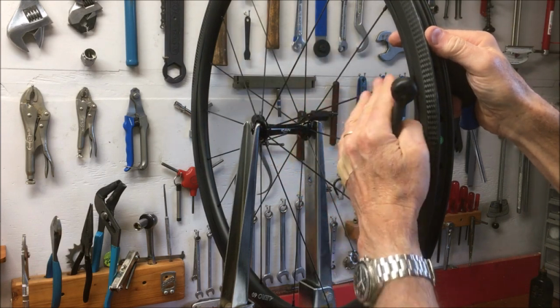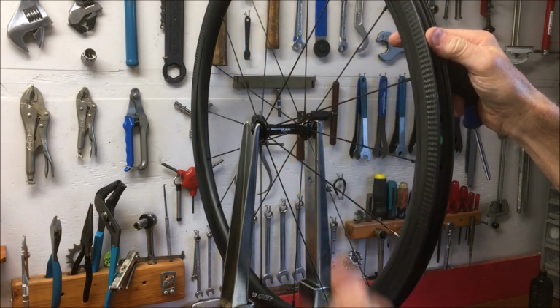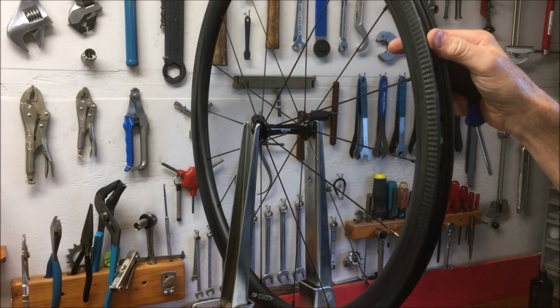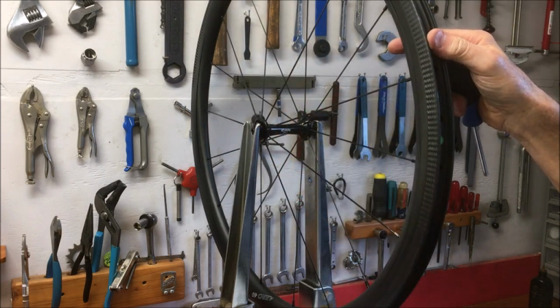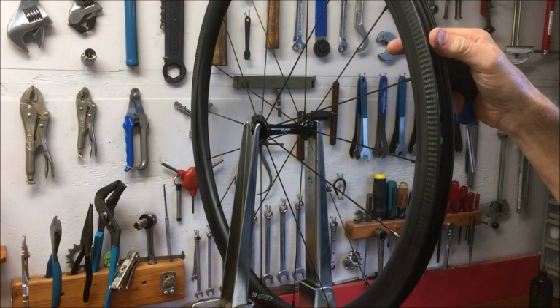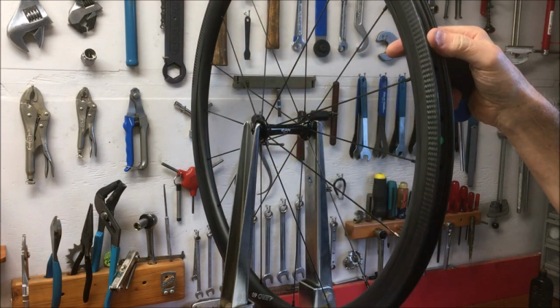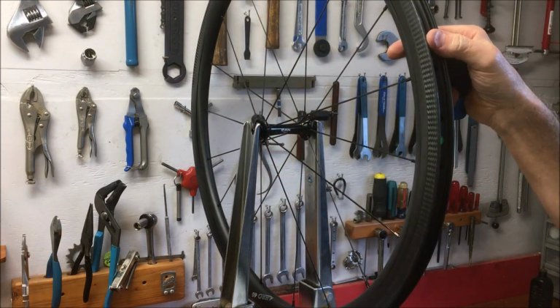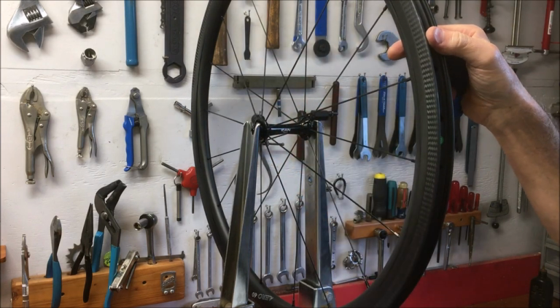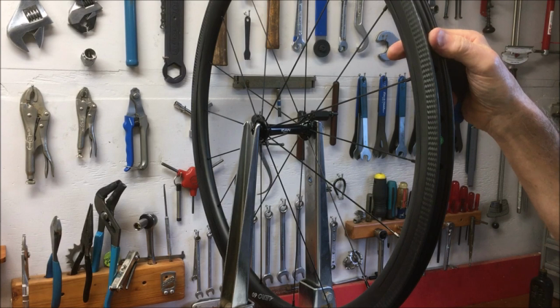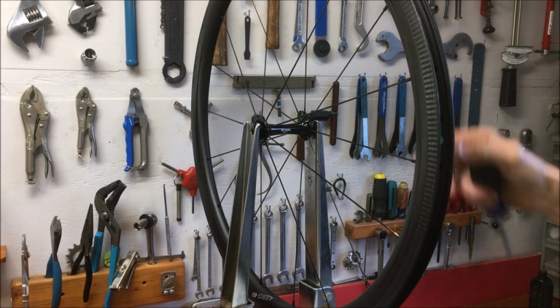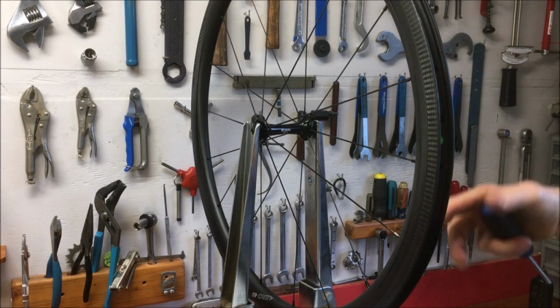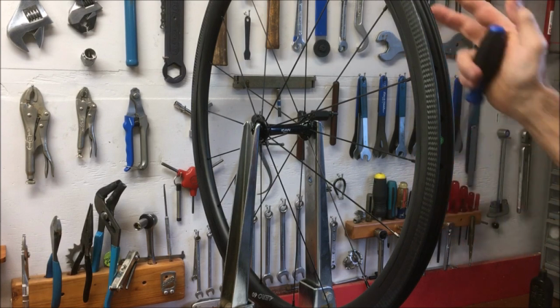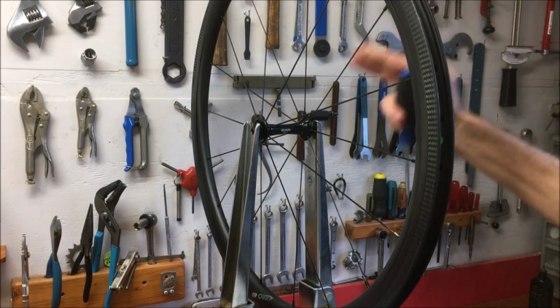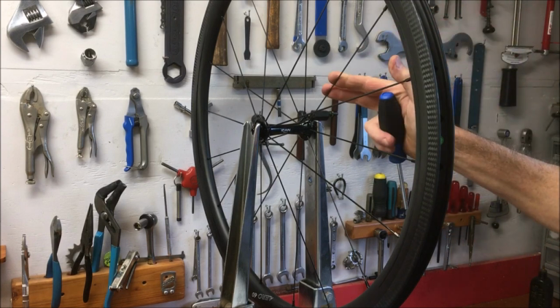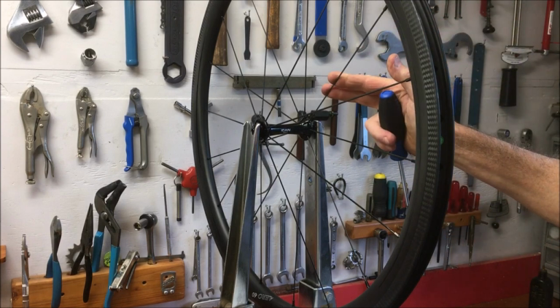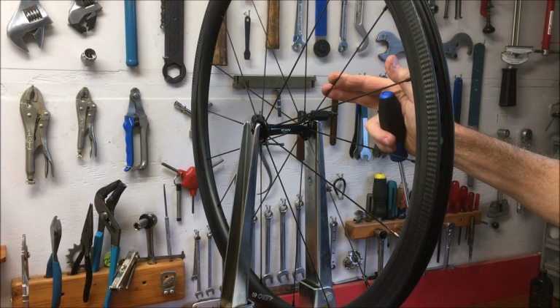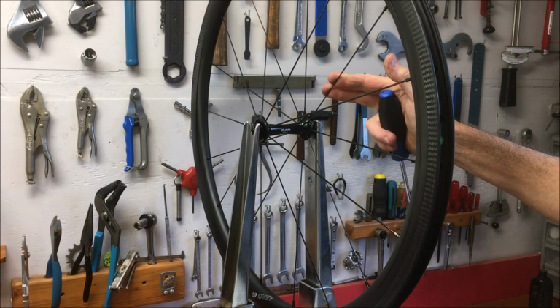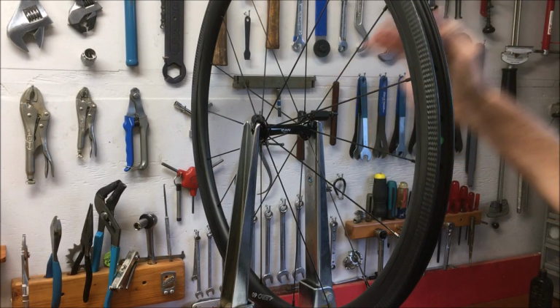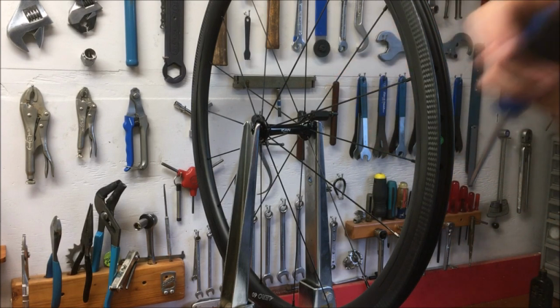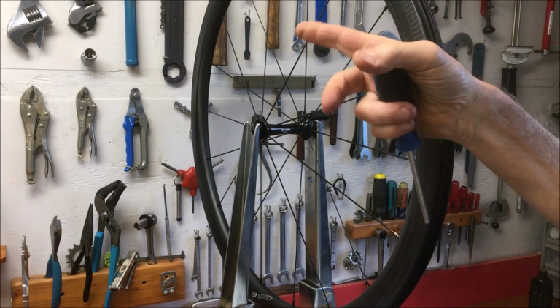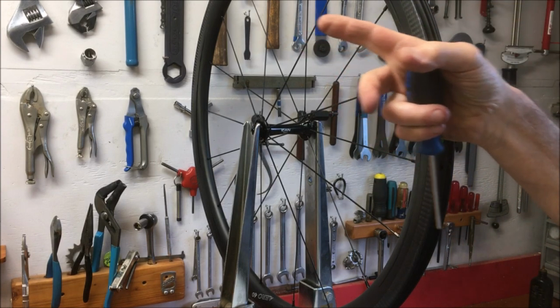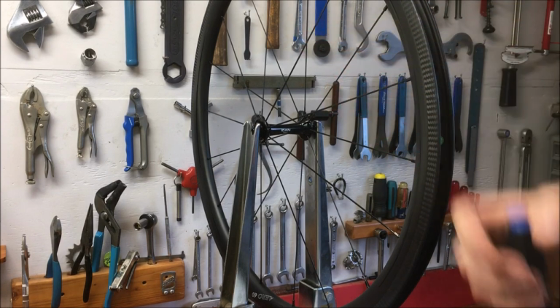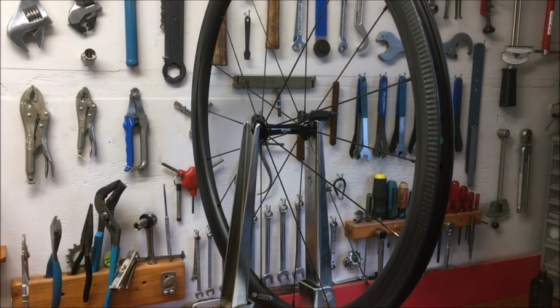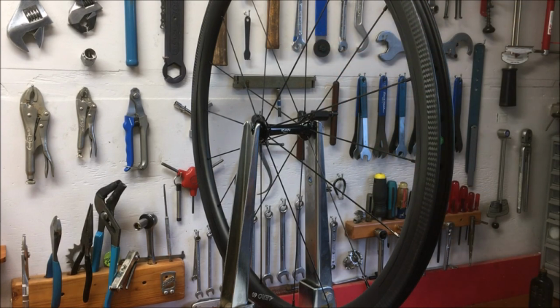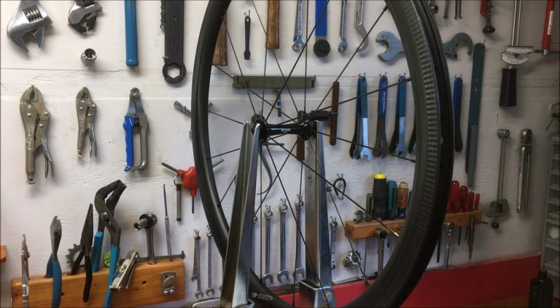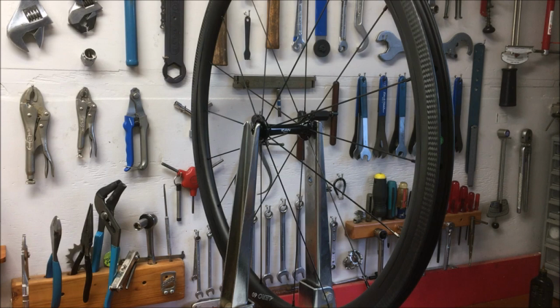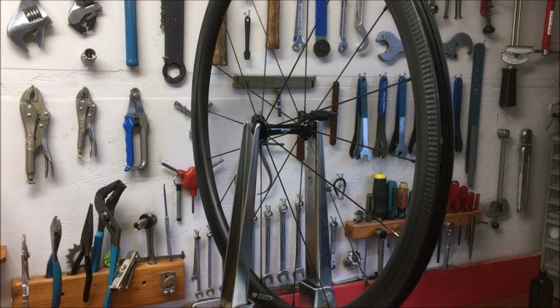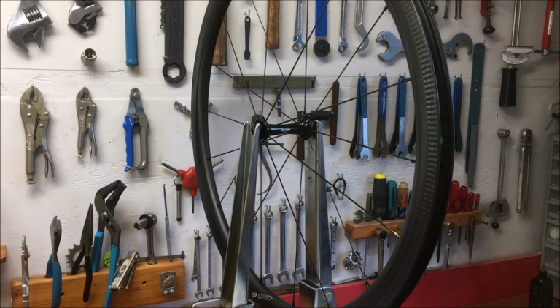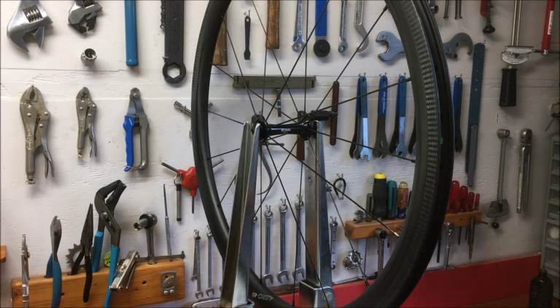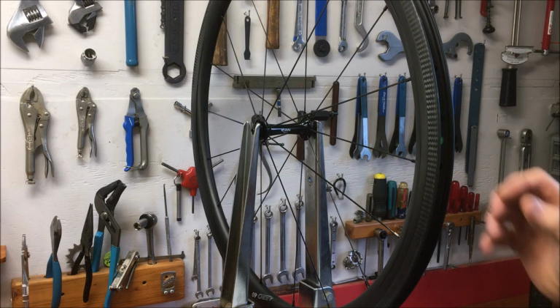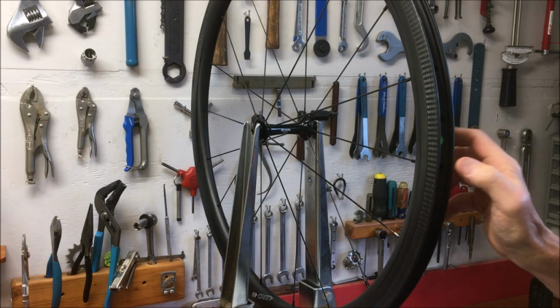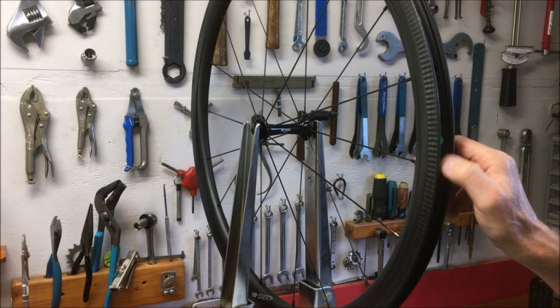Nine spokes fixed — now nine more on this side, then 24 on the rear wheel and it'll be good to go. That's how you do it.